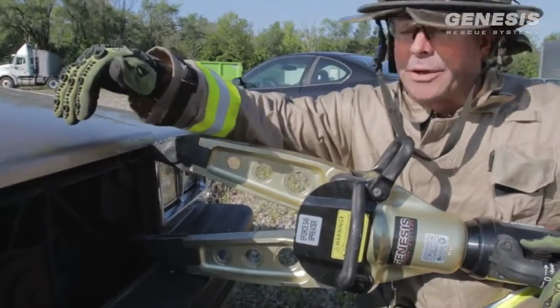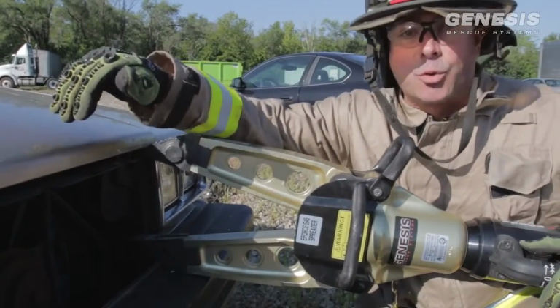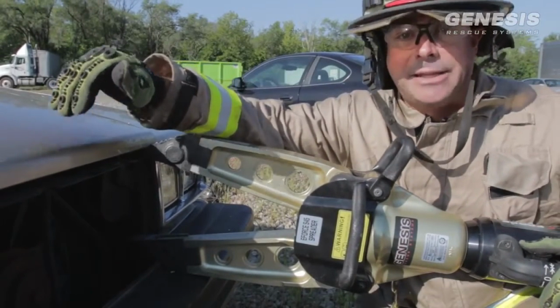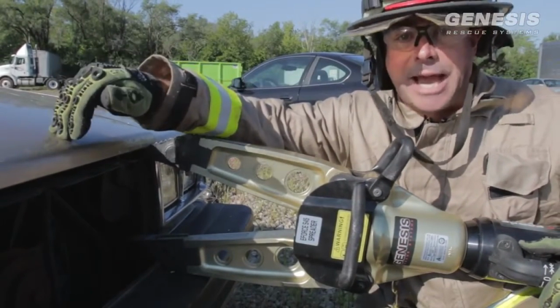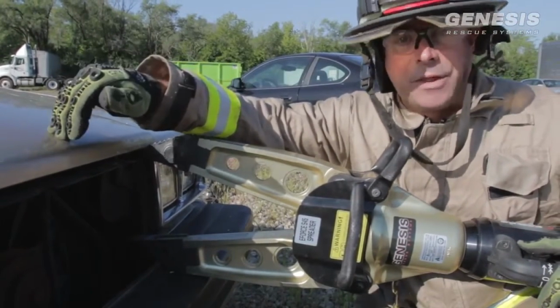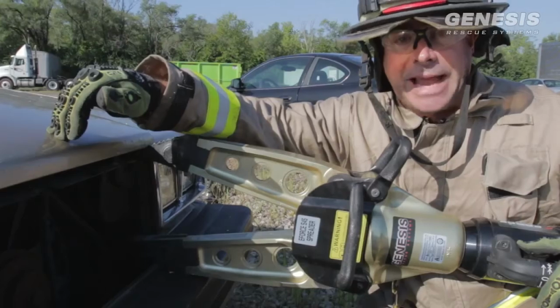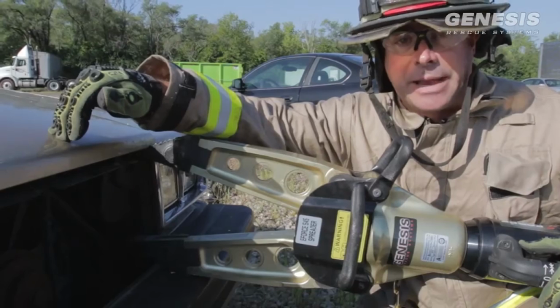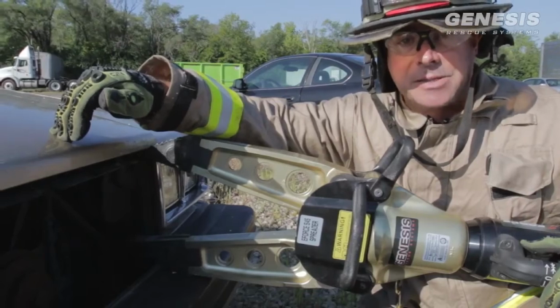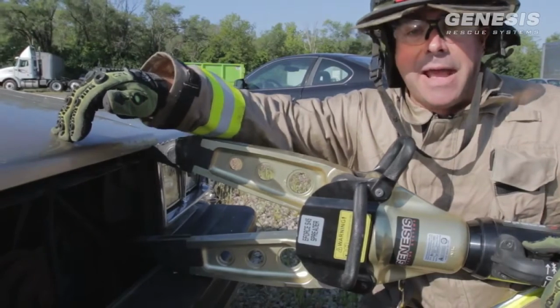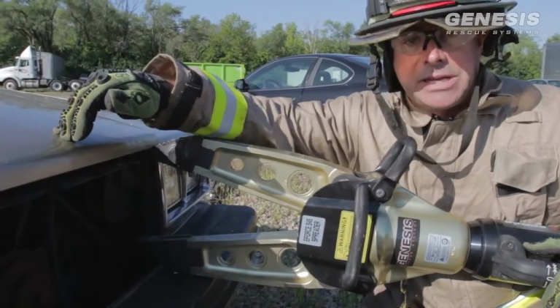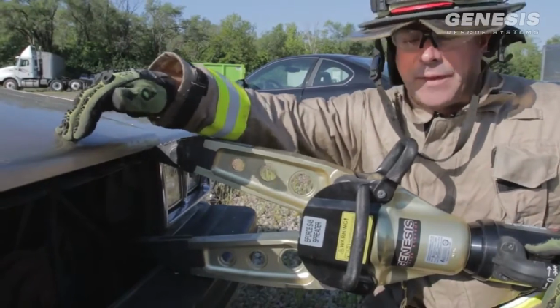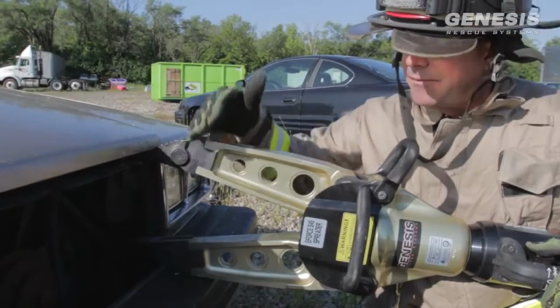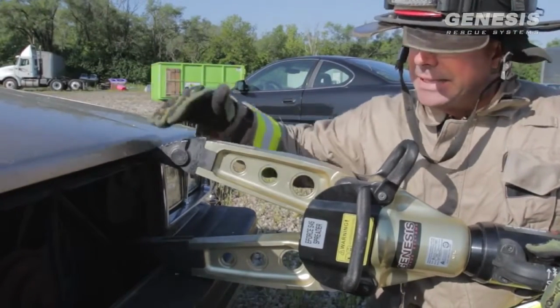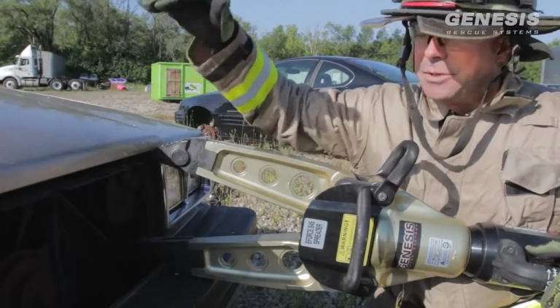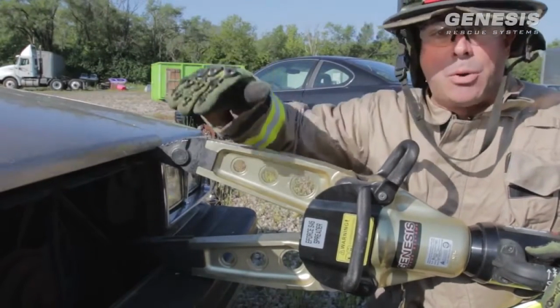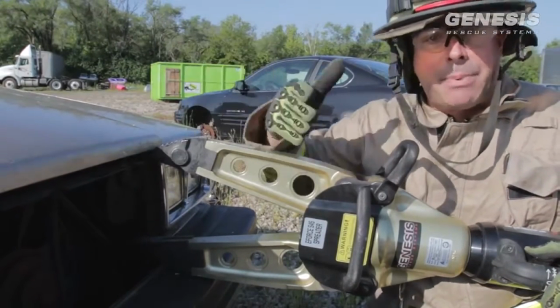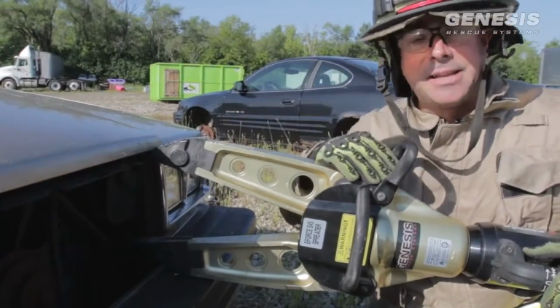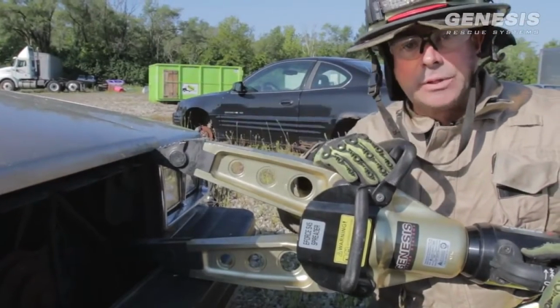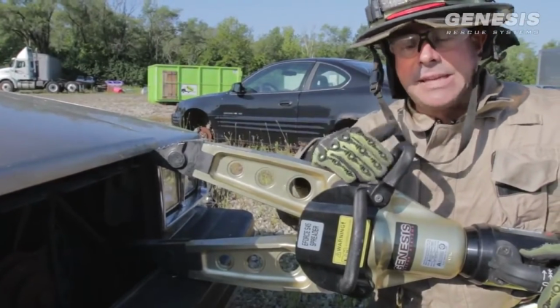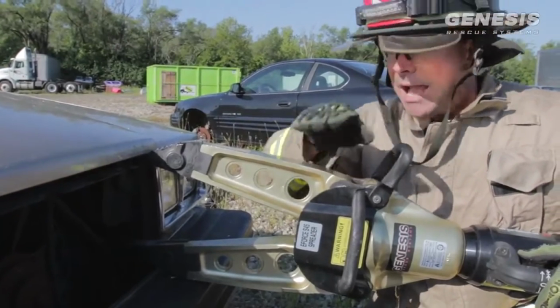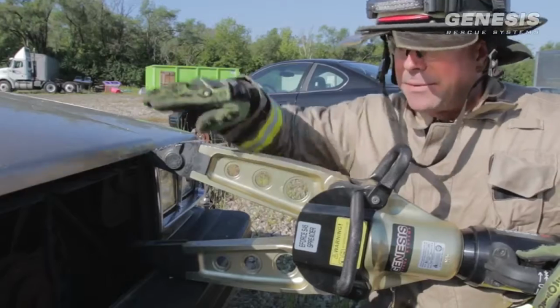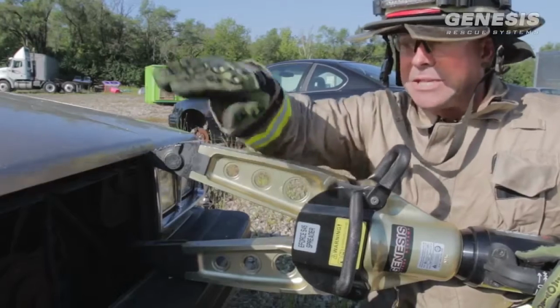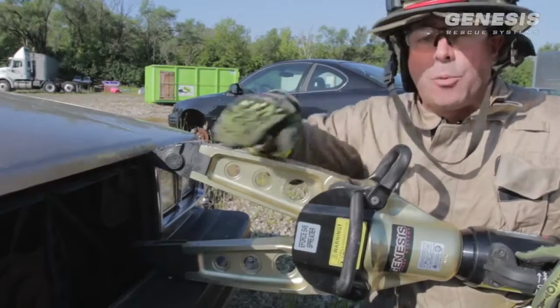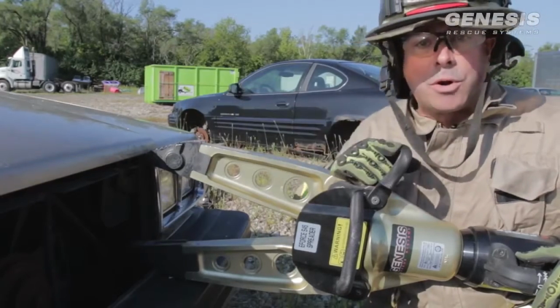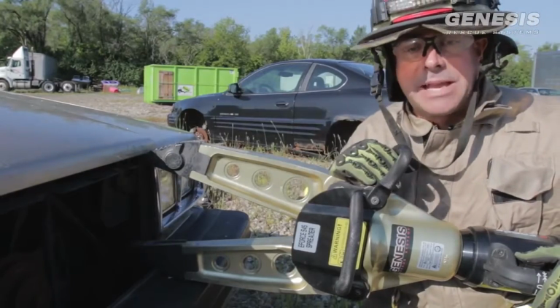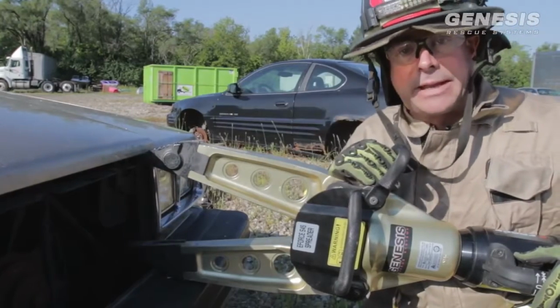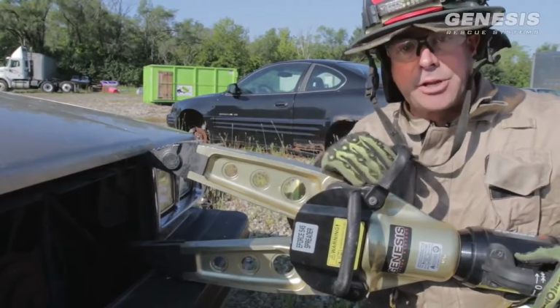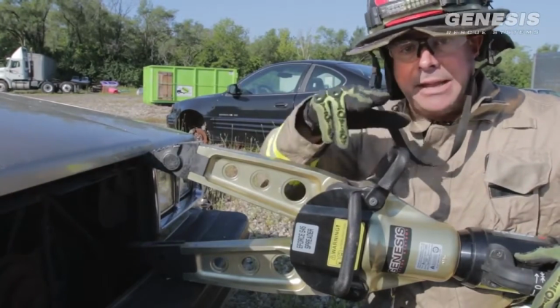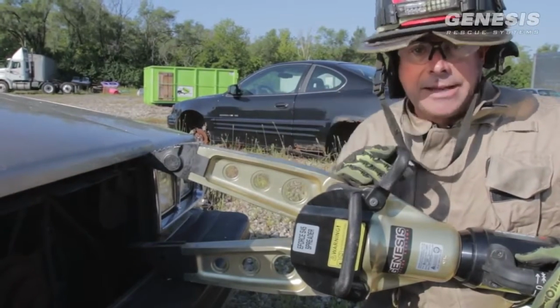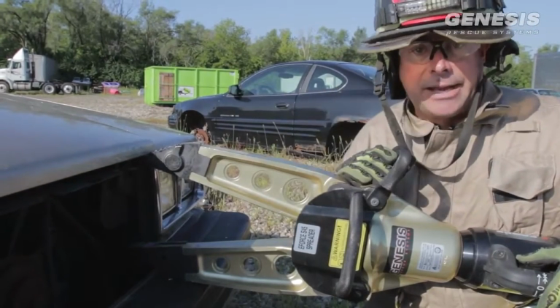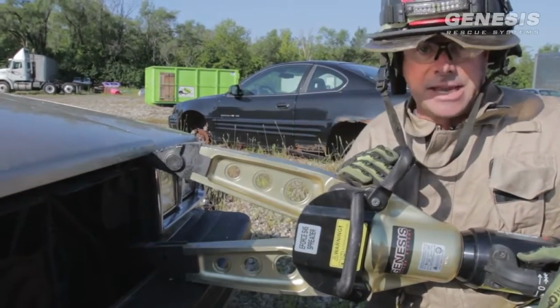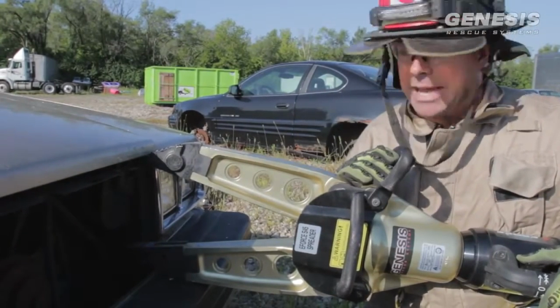You never want to have your spreader directly in line with the latching mechanism. The reason for that is if I can get it to bow up and it doesn't release, I've got a nice big opening workspace for my cutter to come in and cut it at the same time.